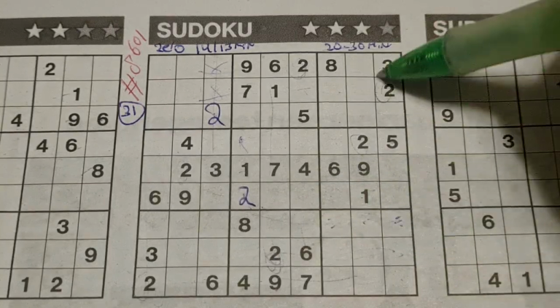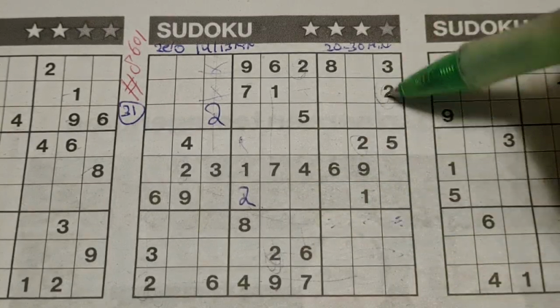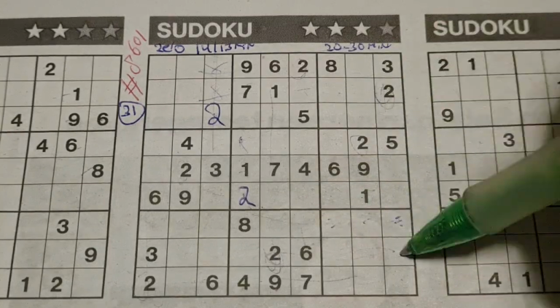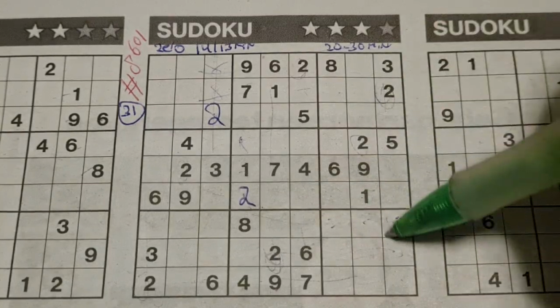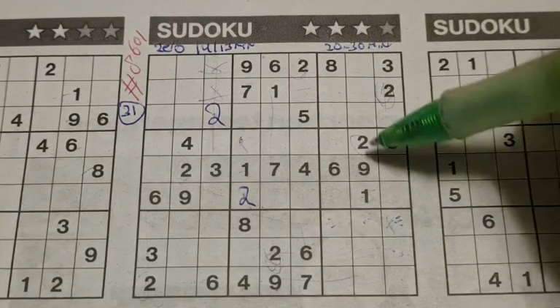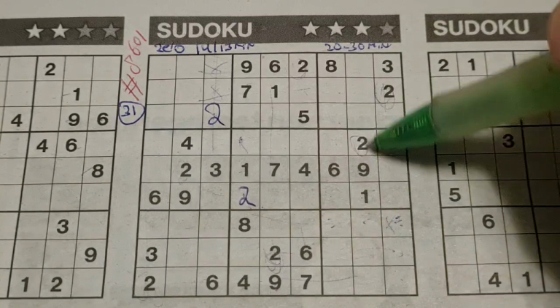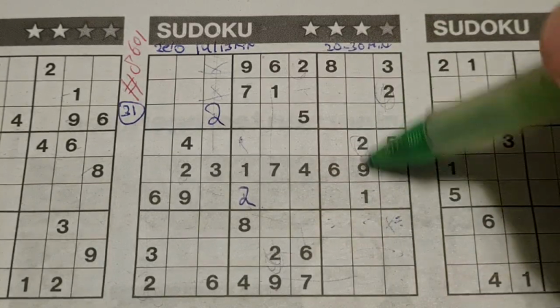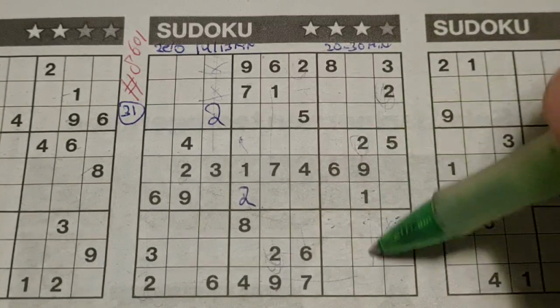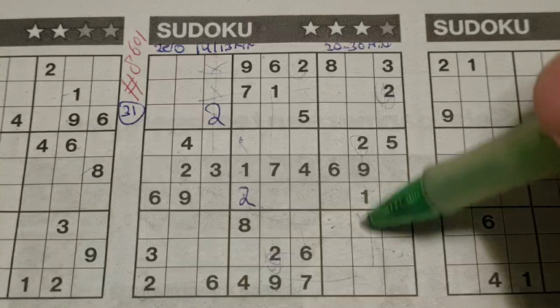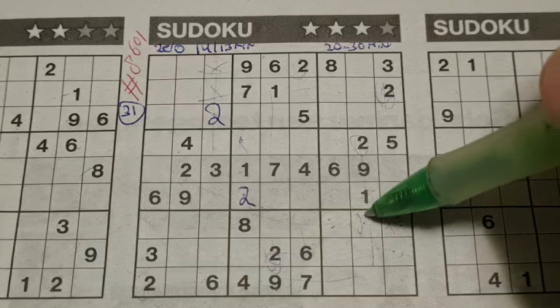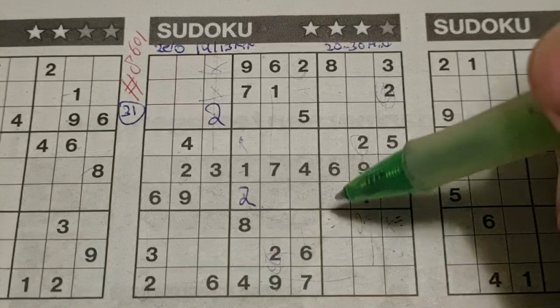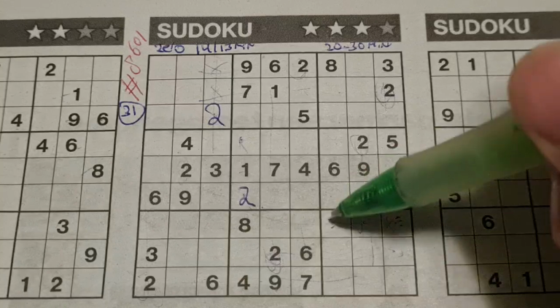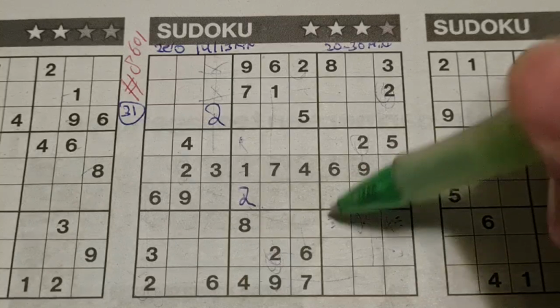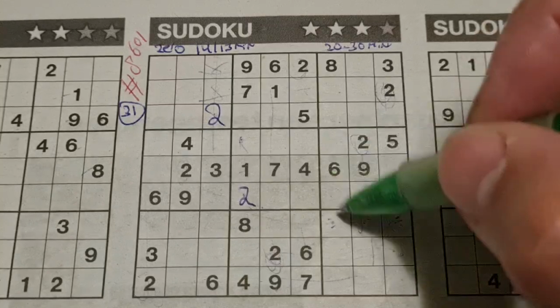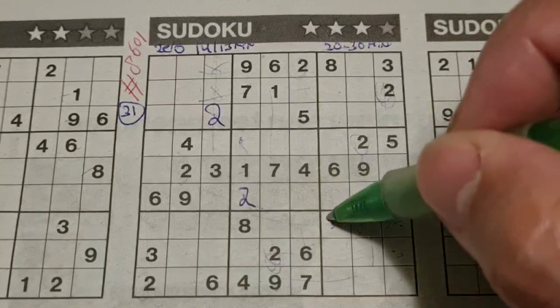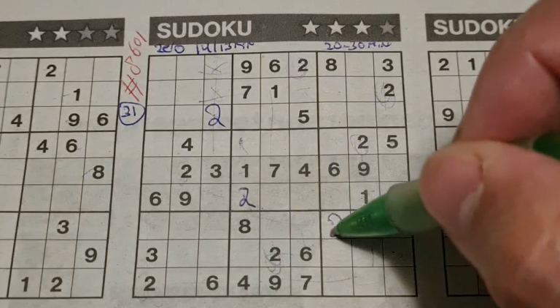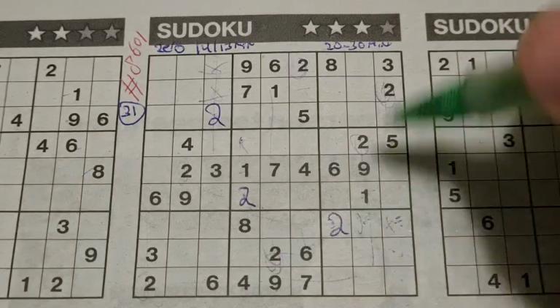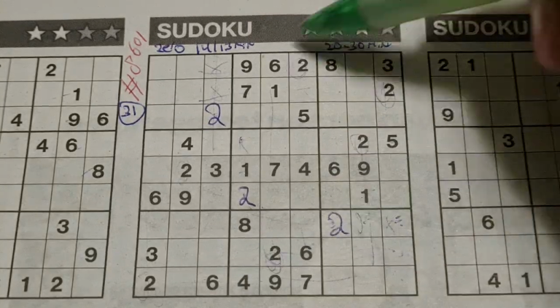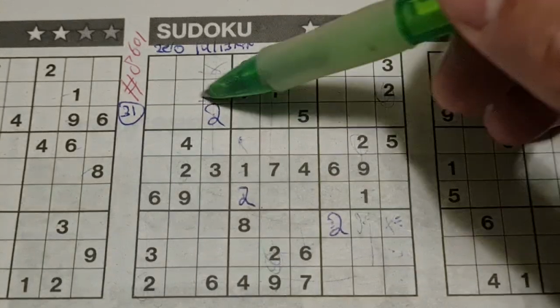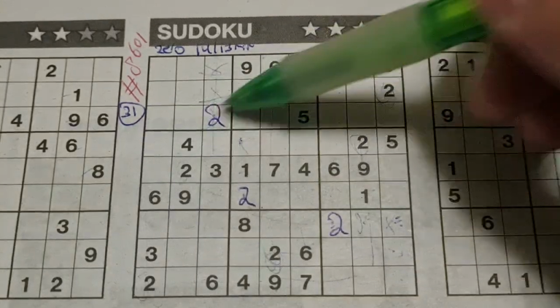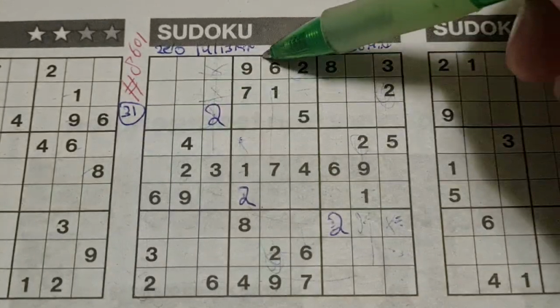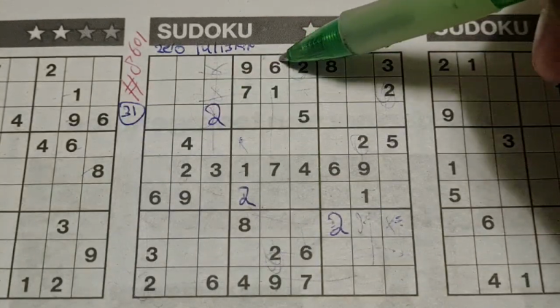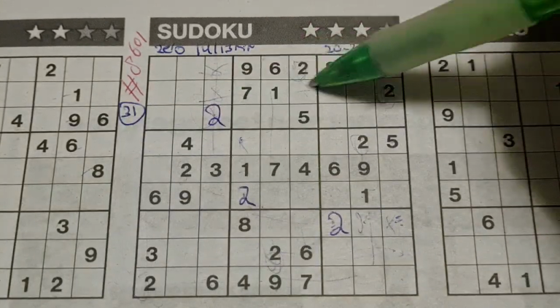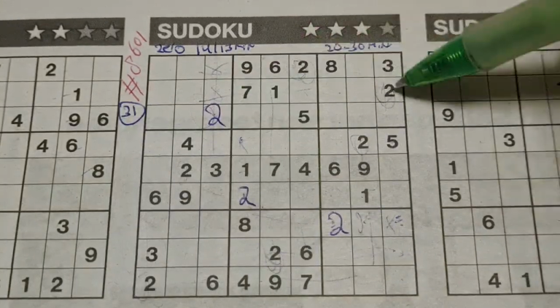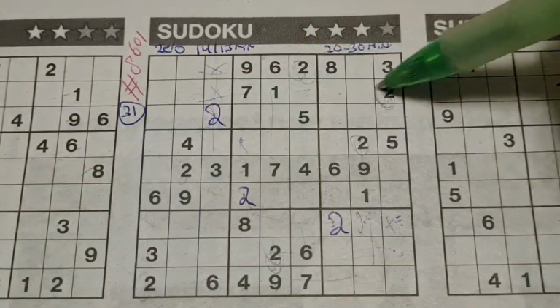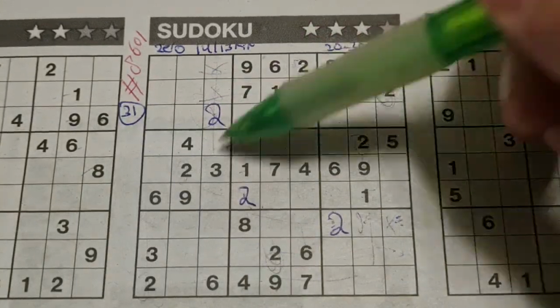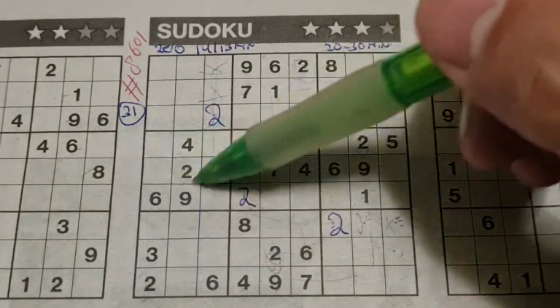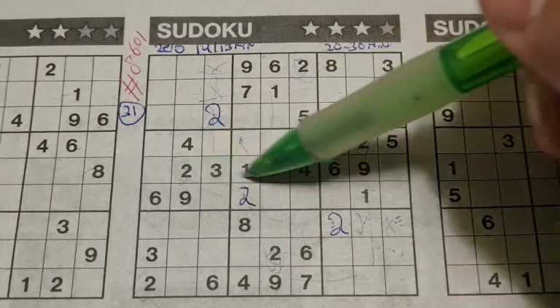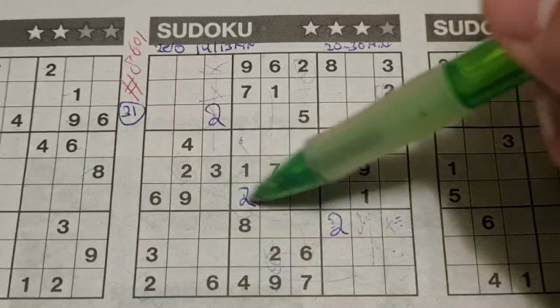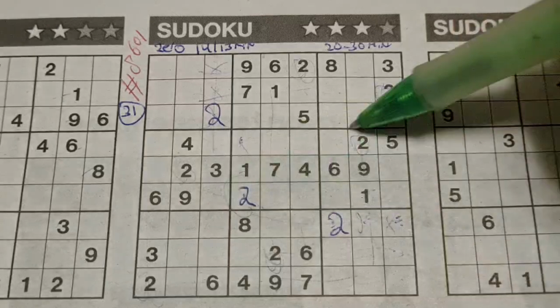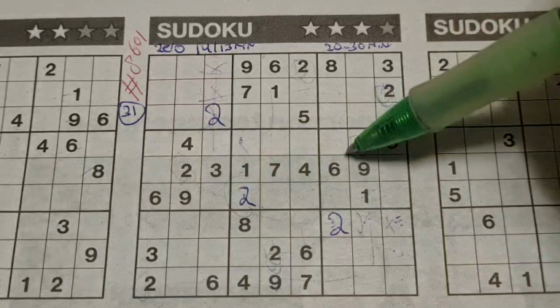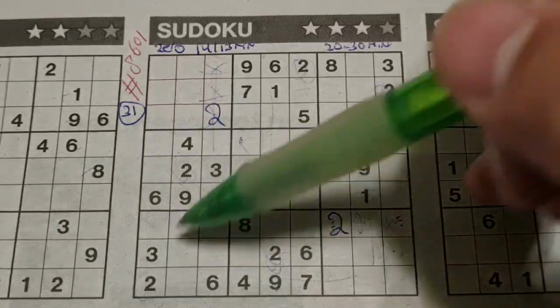We have a 2 in this column, no 2 there. 2 in the column next, no 2 there. The only place left with the 2 — 2 there. And all the 2s are used.